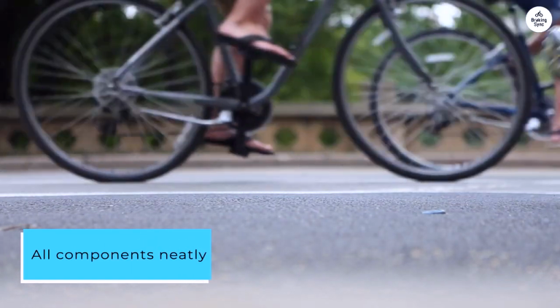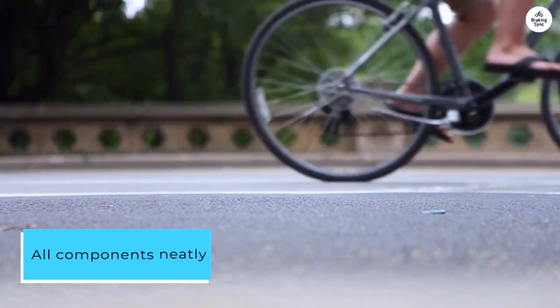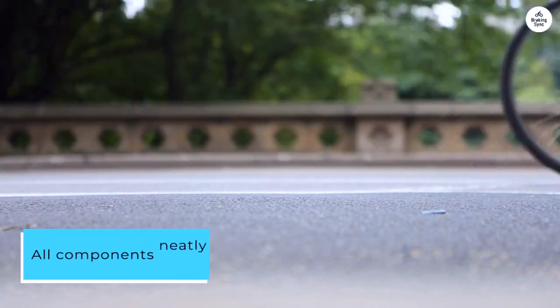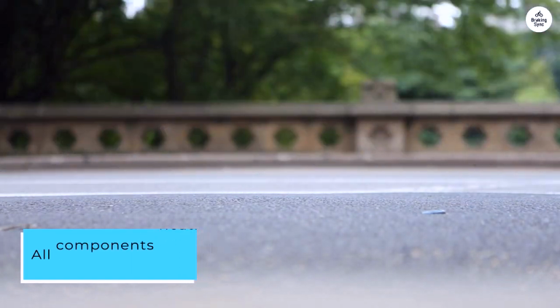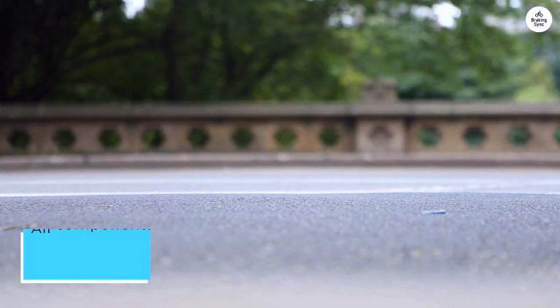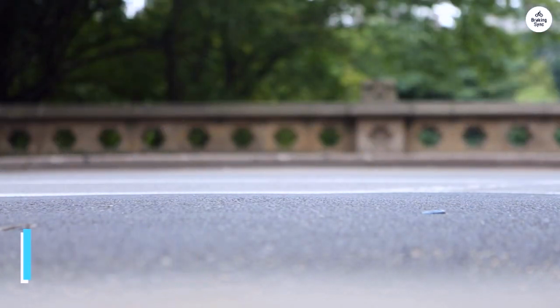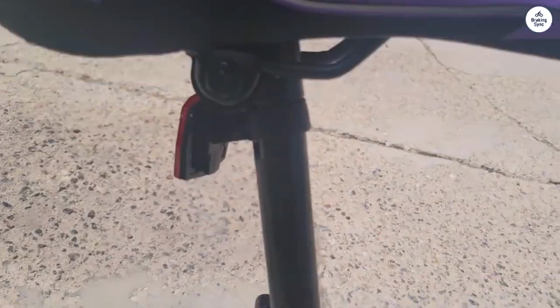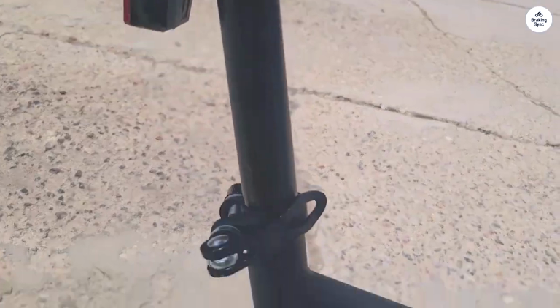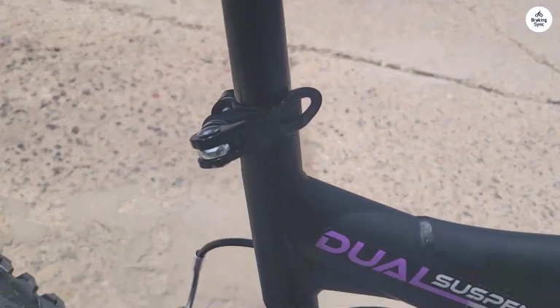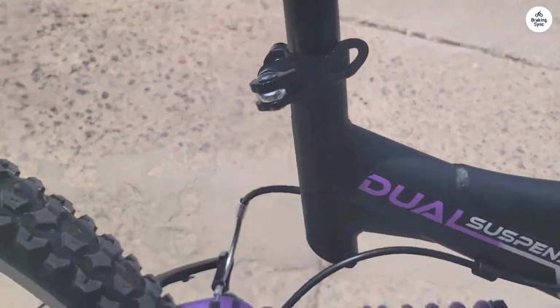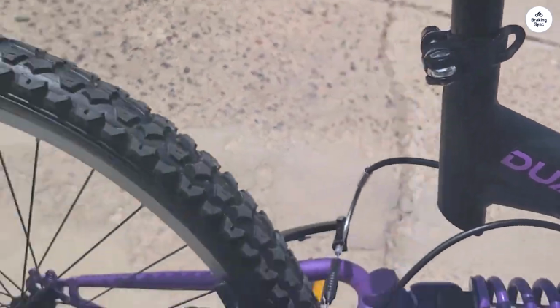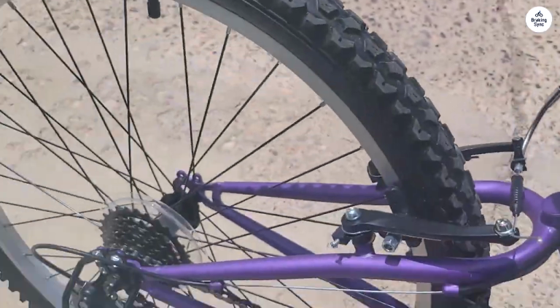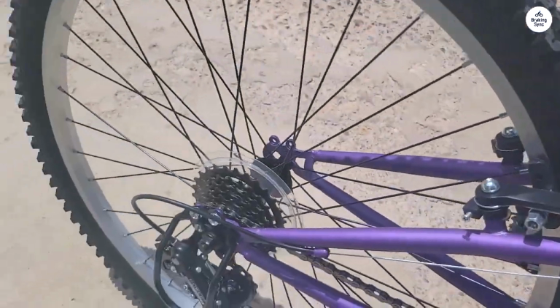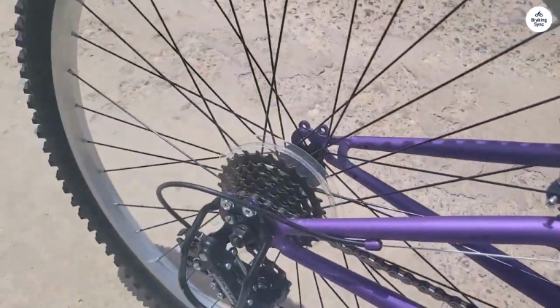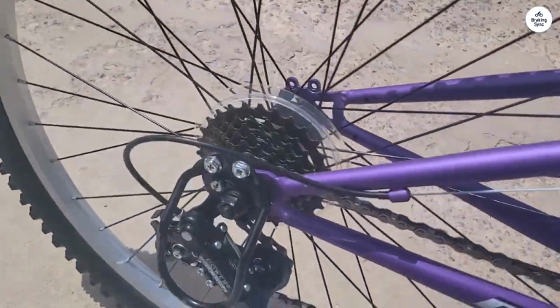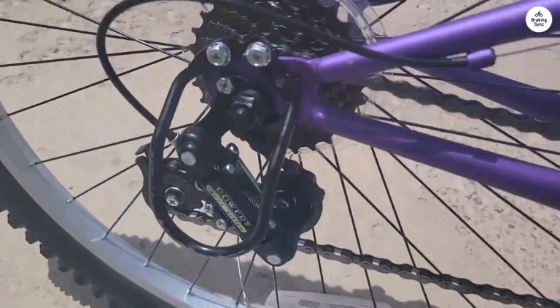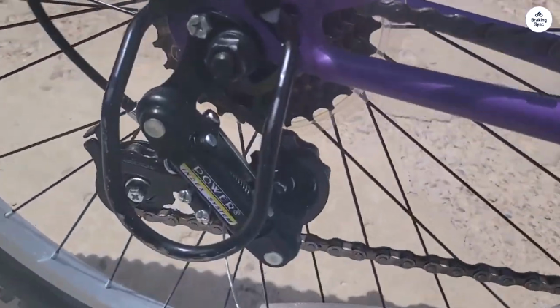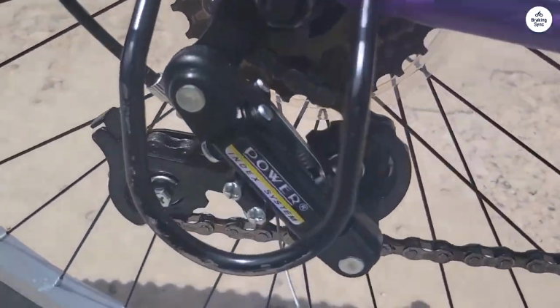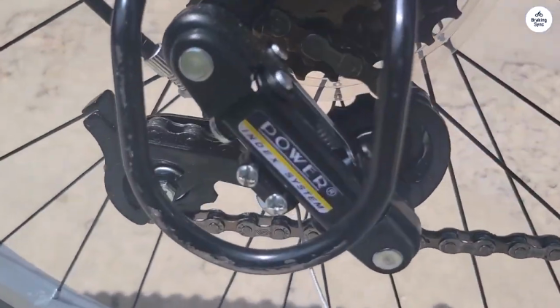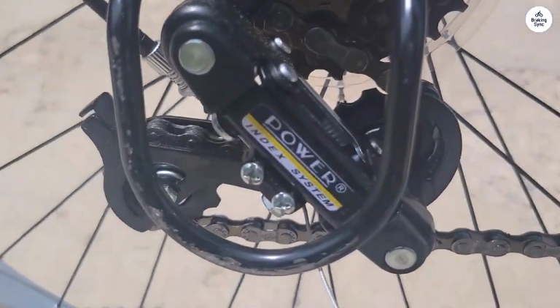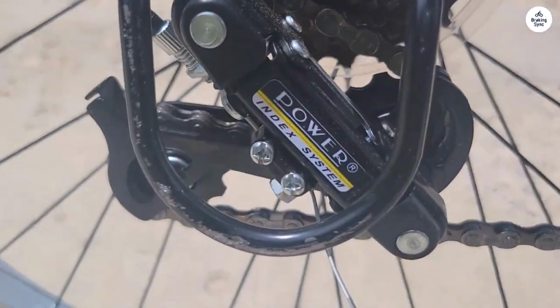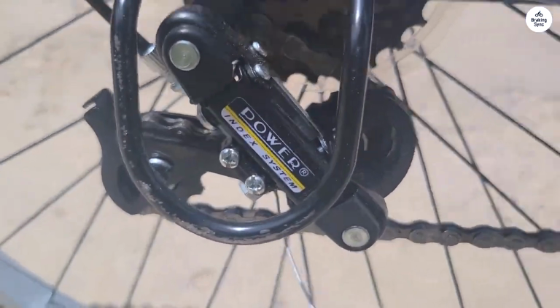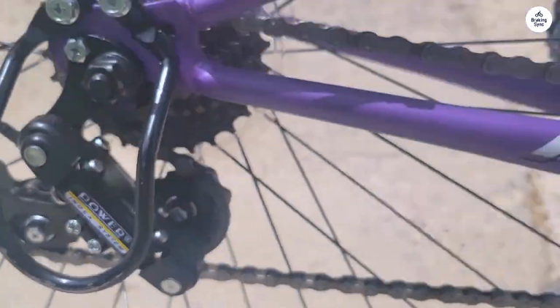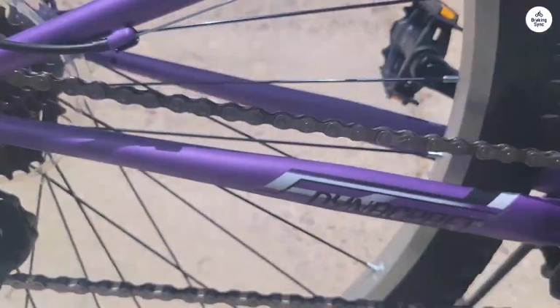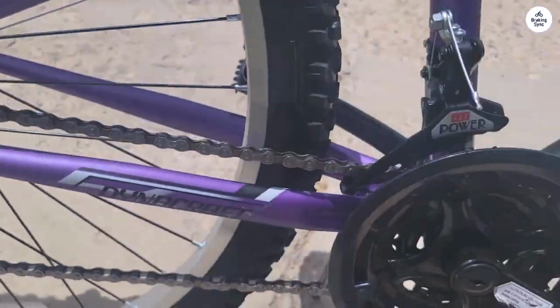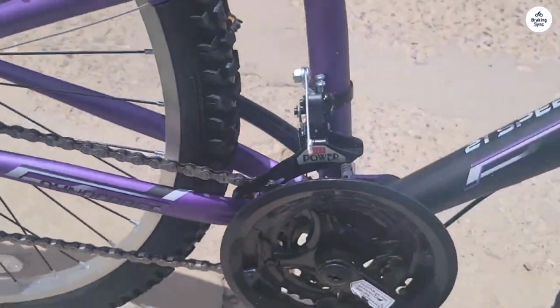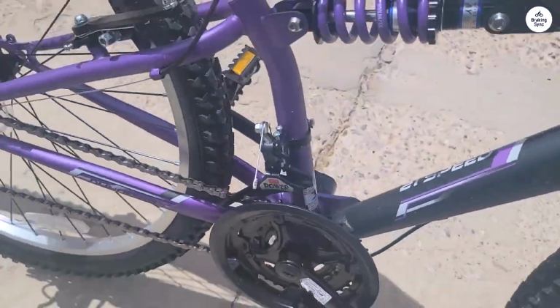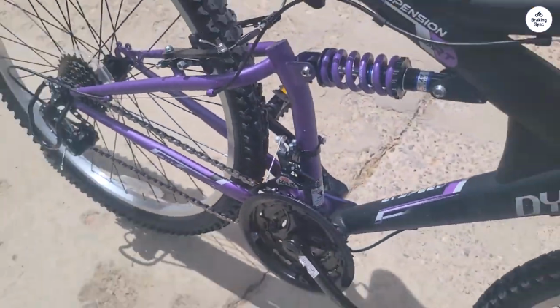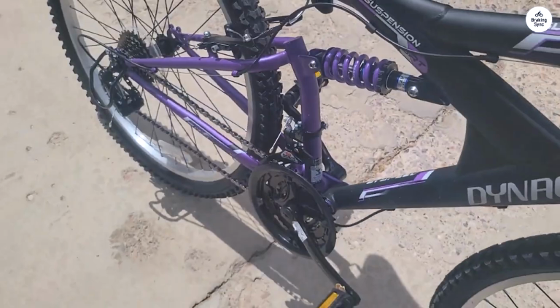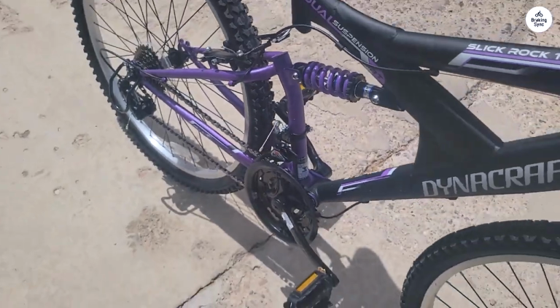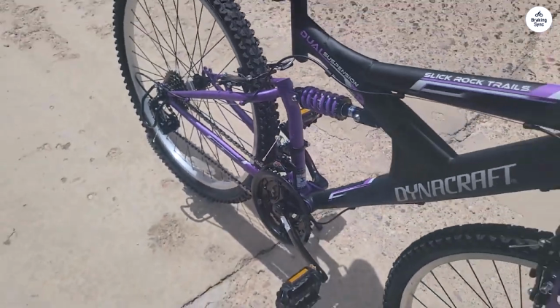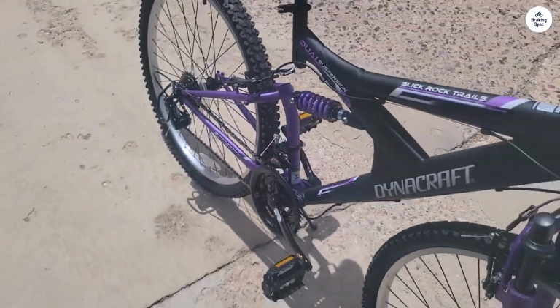Putting it together was a breeze, requiring only minimal adjustments to pre-installed parts such as the rear wheel and derailleur assembly, as well as the brakes.